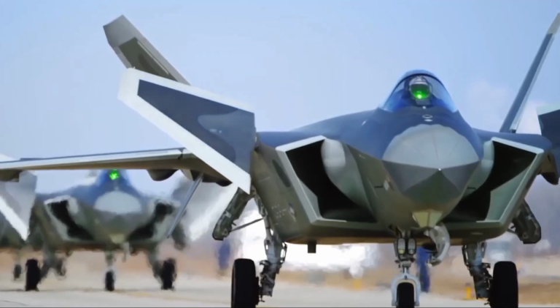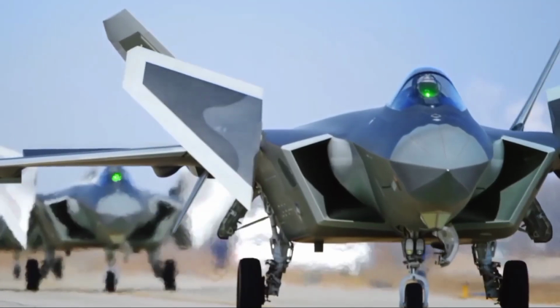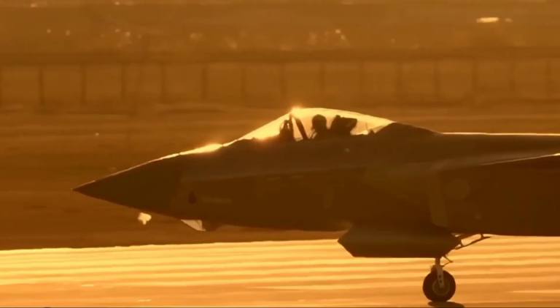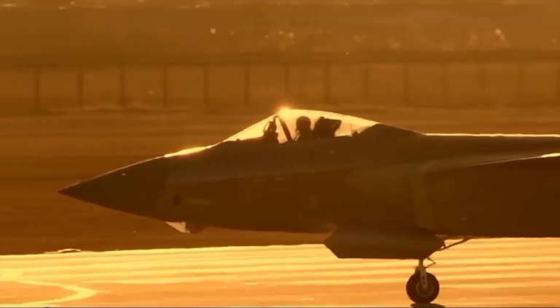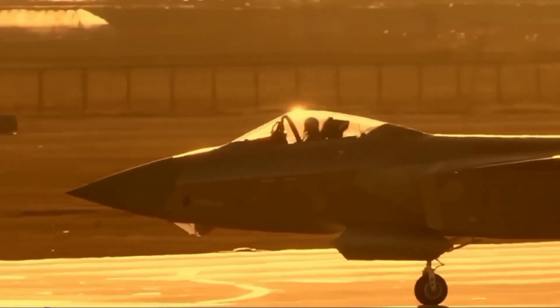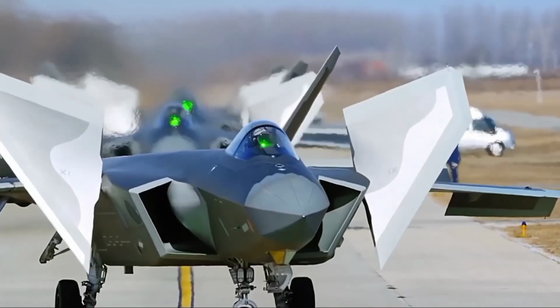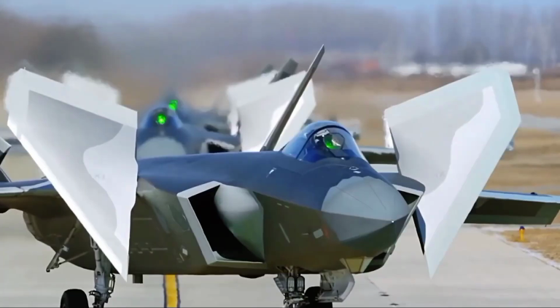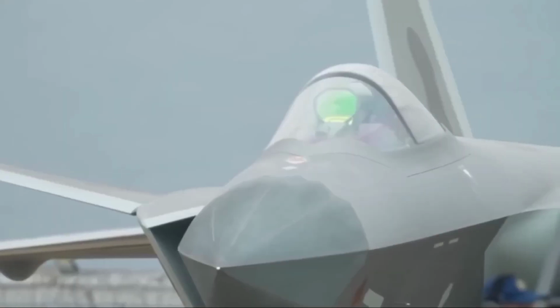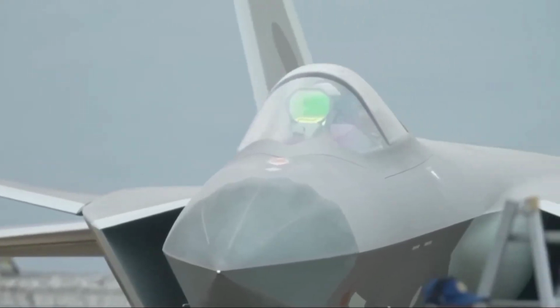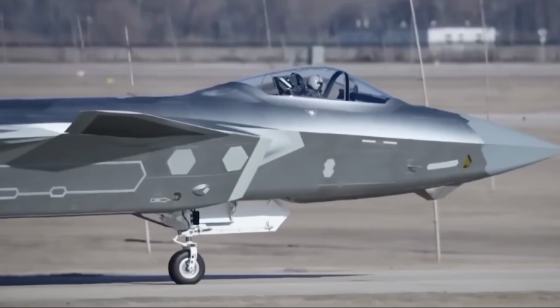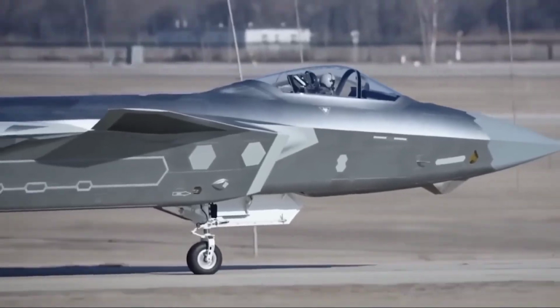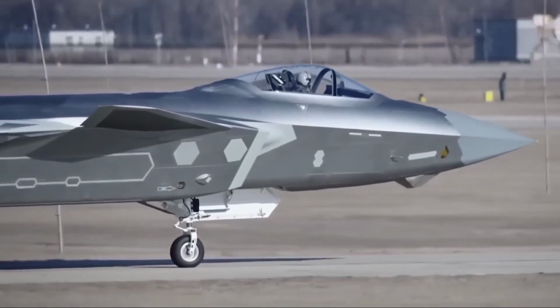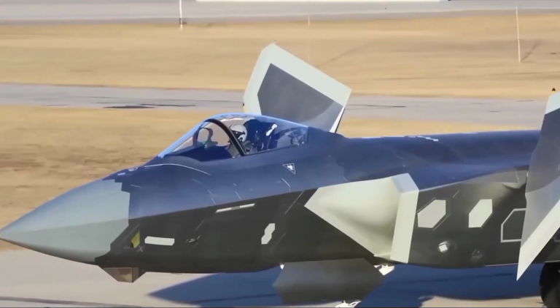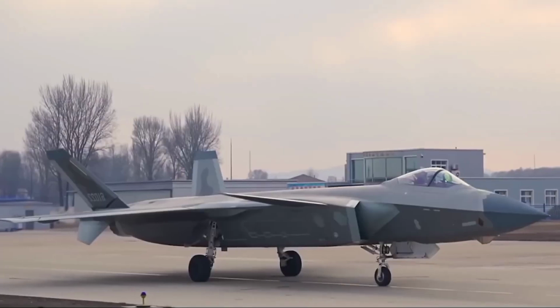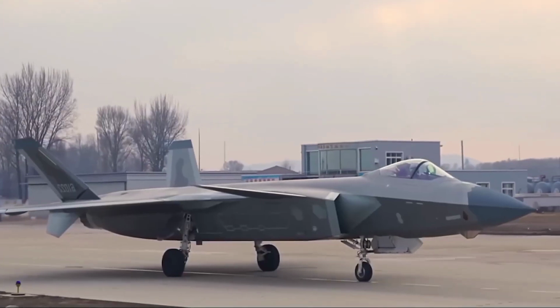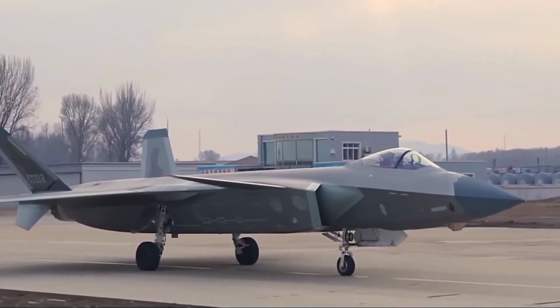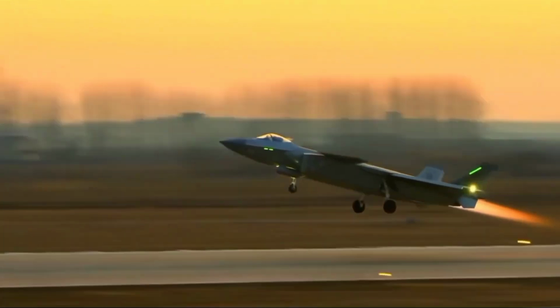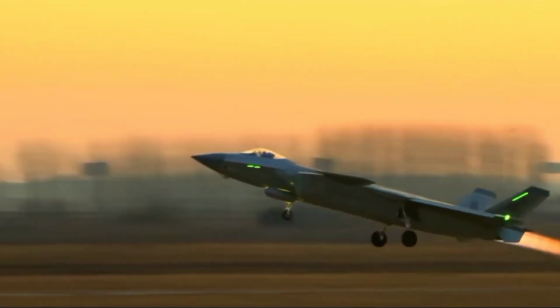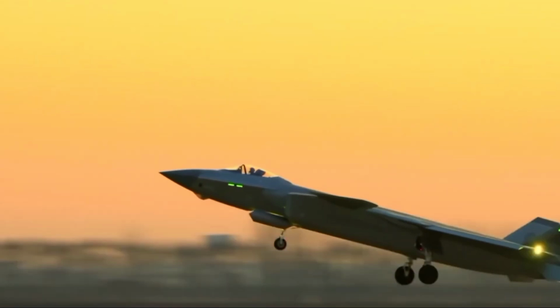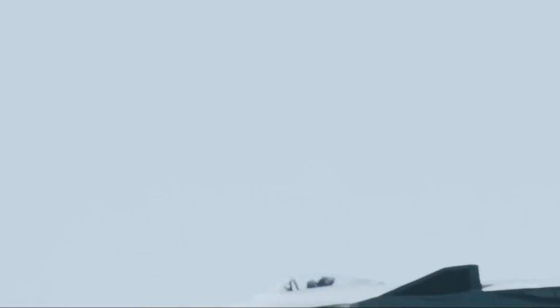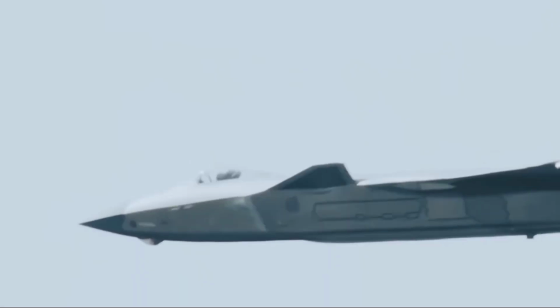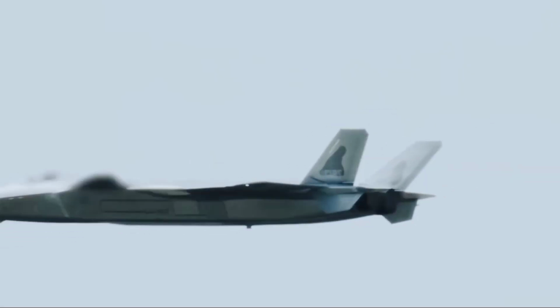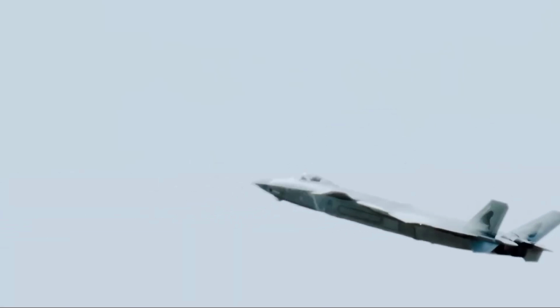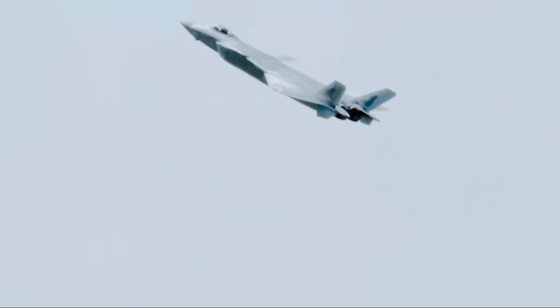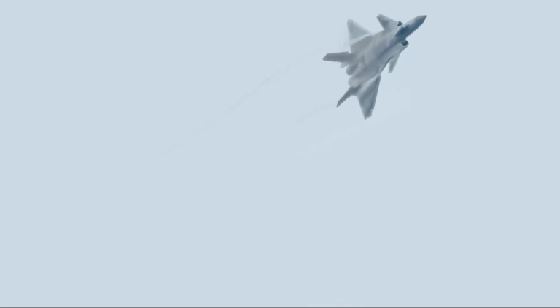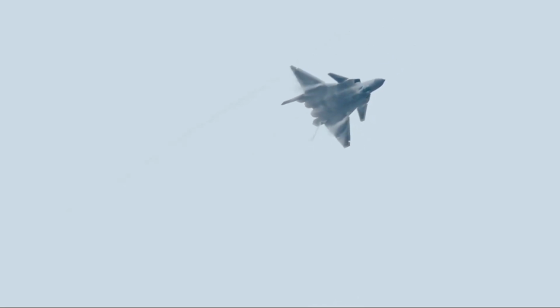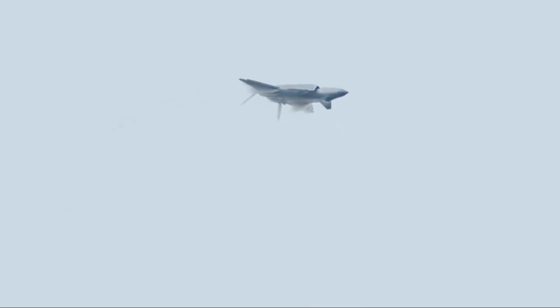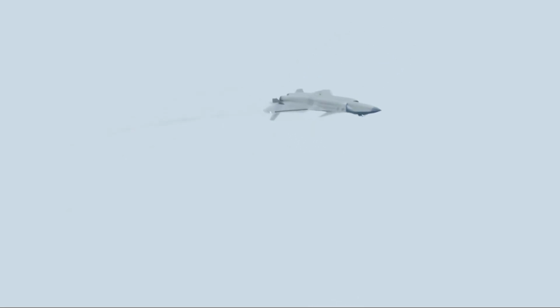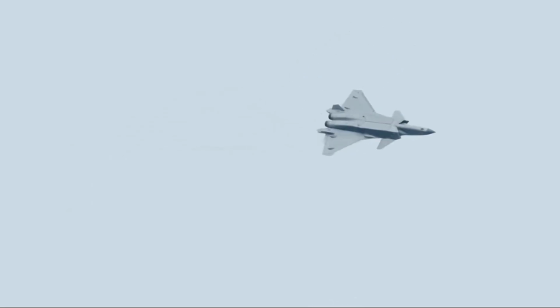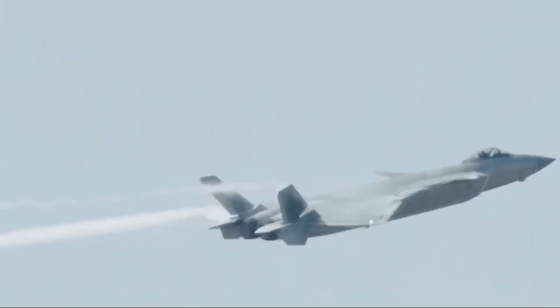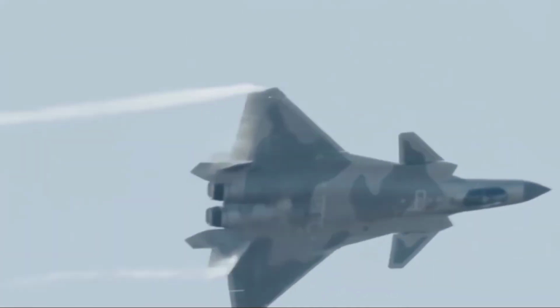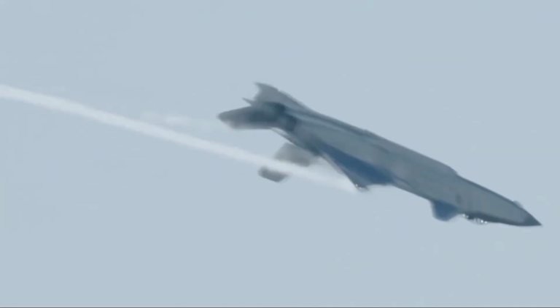In this video, we'll explore the historical background, design, avionics, performance, armament, and operational roles of these jets. By the end, you'll have a comprehensive understanding of their capabilities and differences, helping you appreciate their roles in modern air combat.